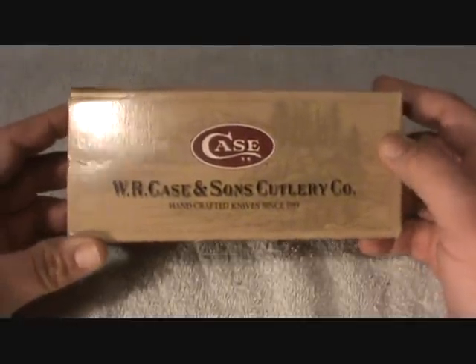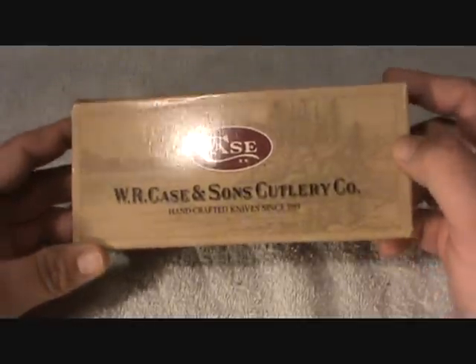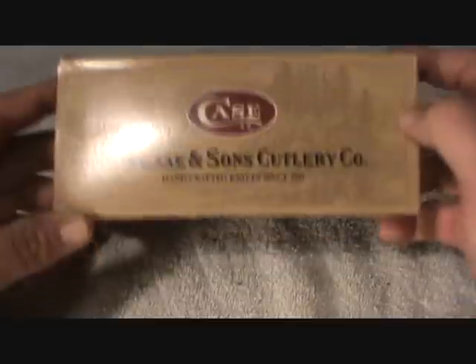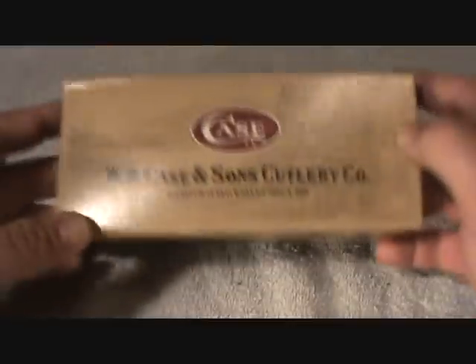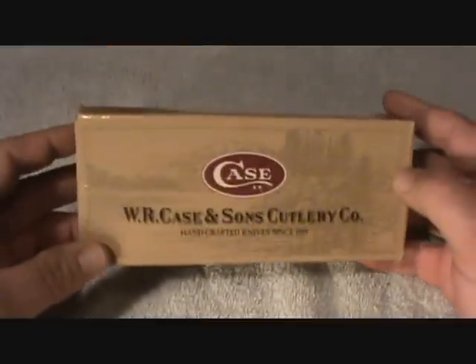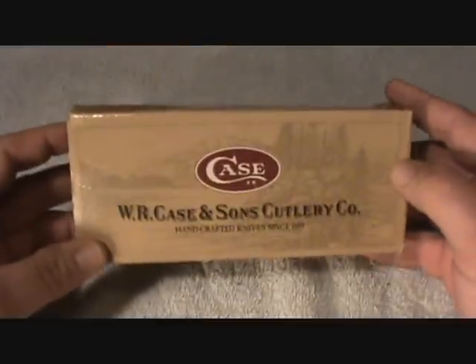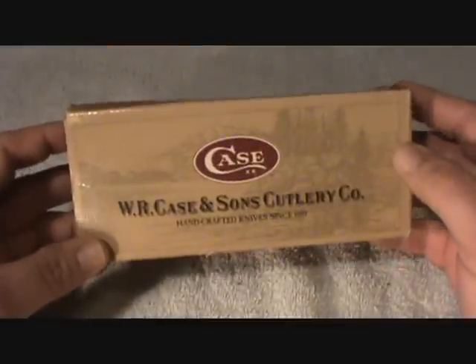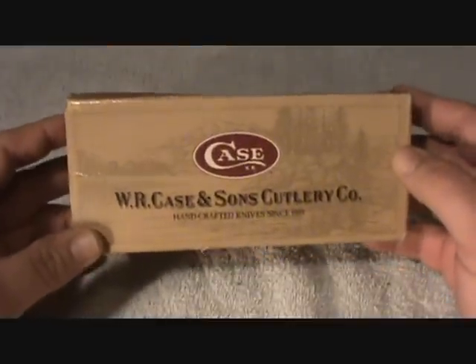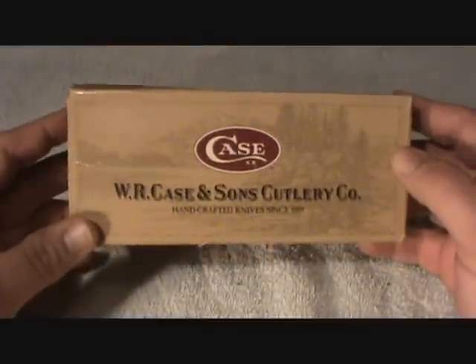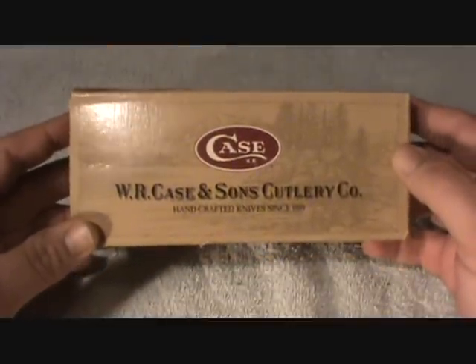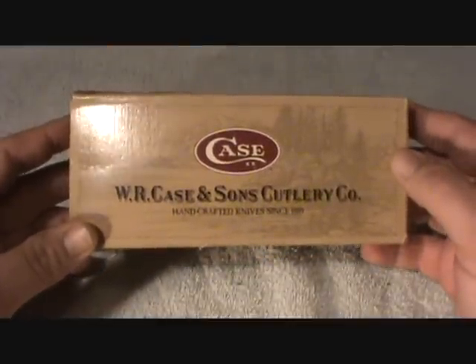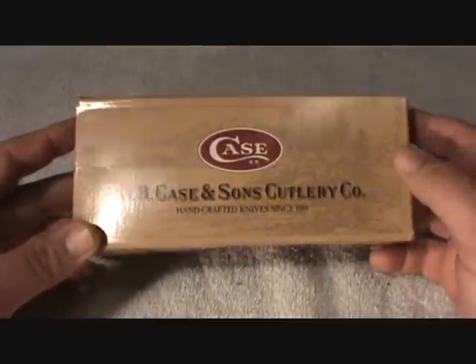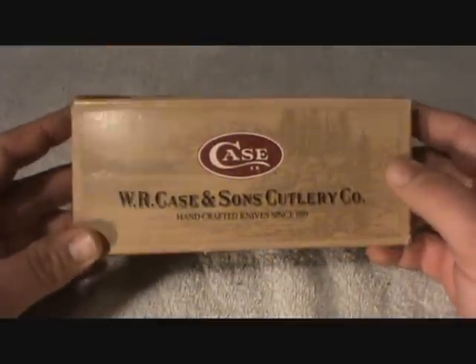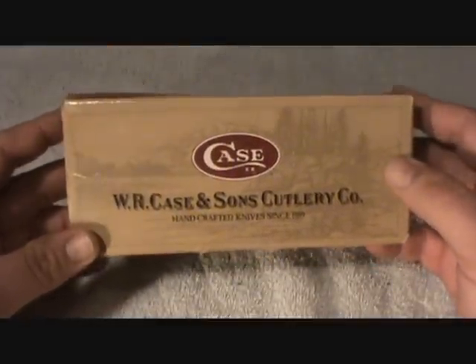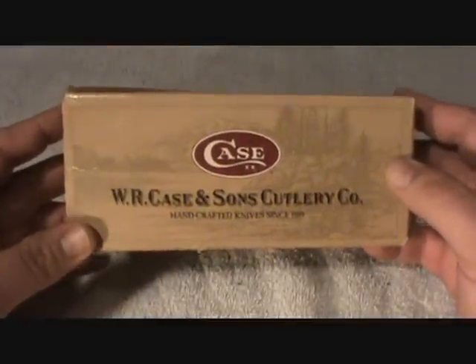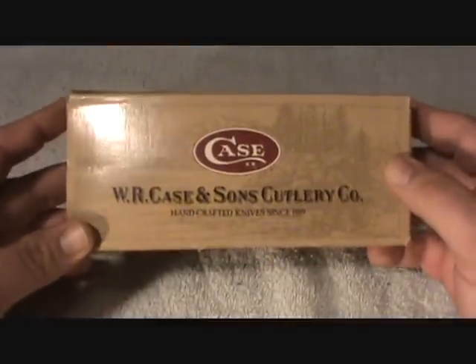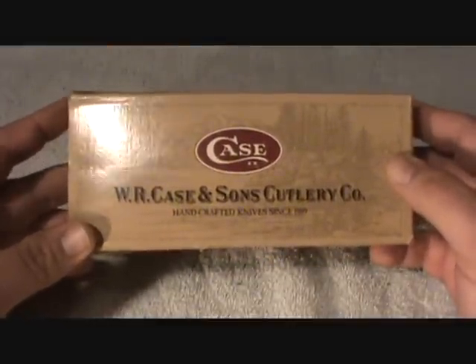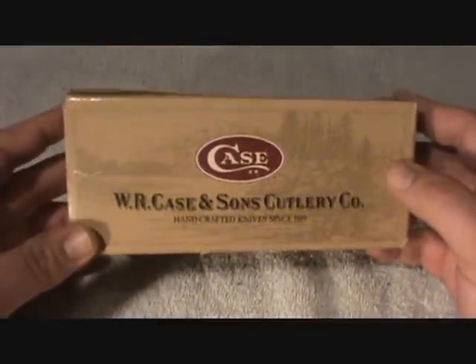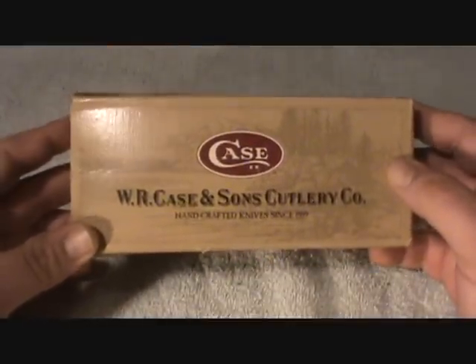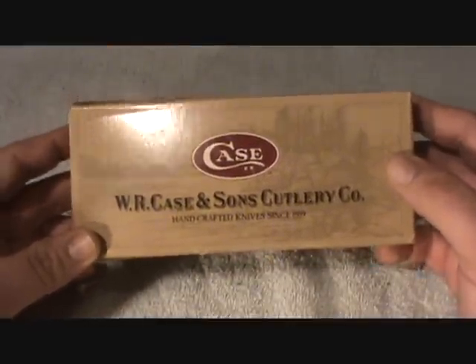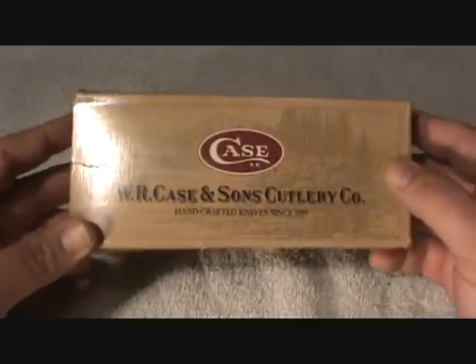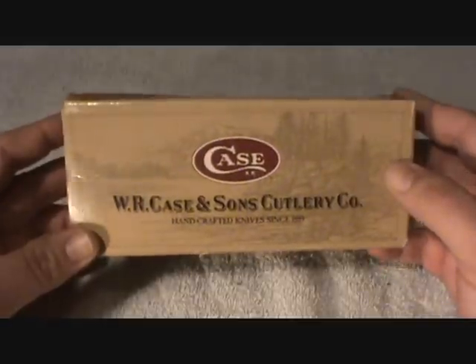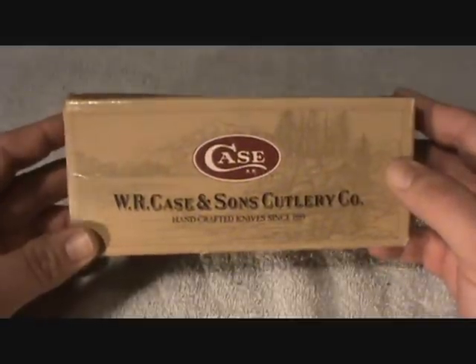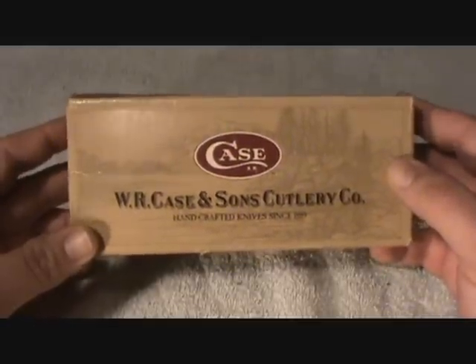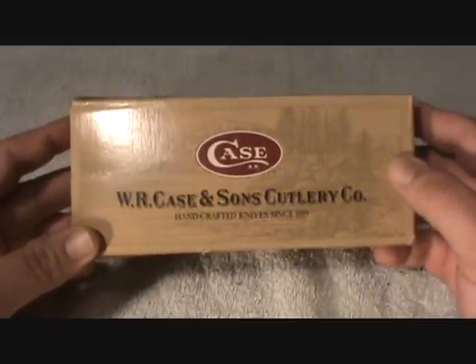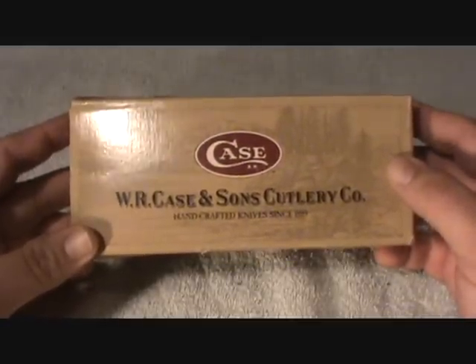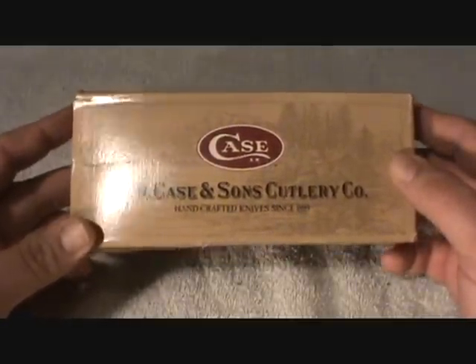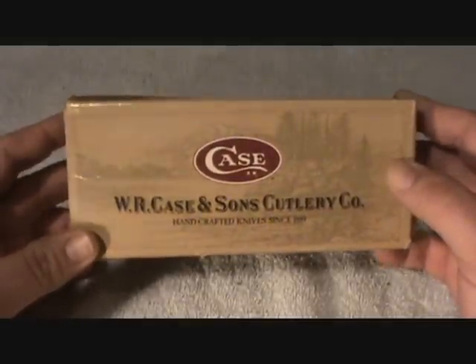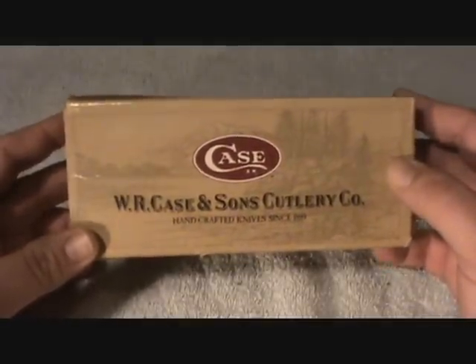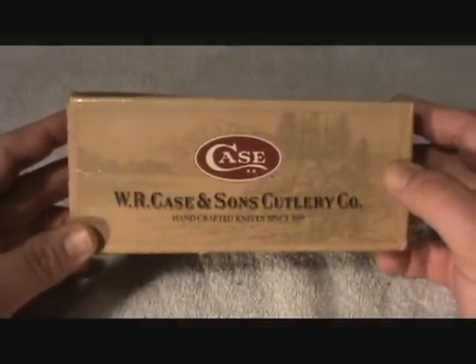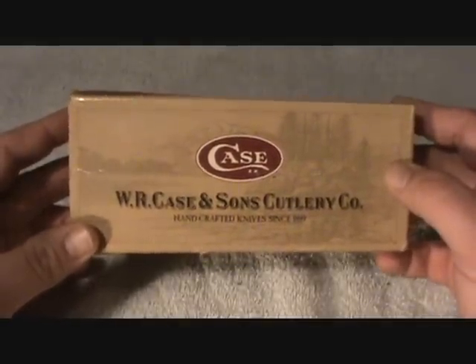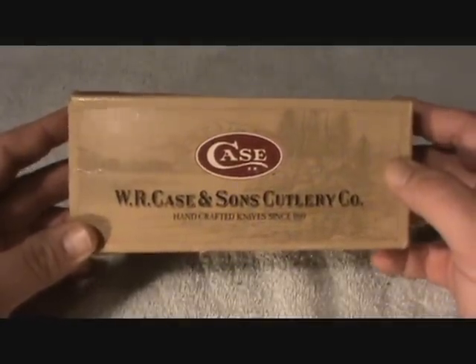It was my dad's and he gave it to me. He worked for his company for so many years and this is what they gave him, and he knew I liked weapons and all that kind of stuff so he gave it to me. It's just been in my safe for years.